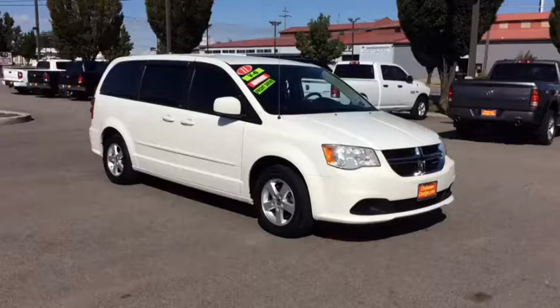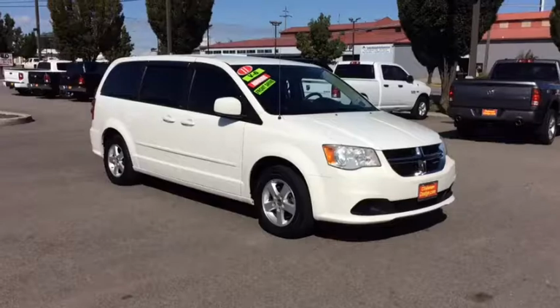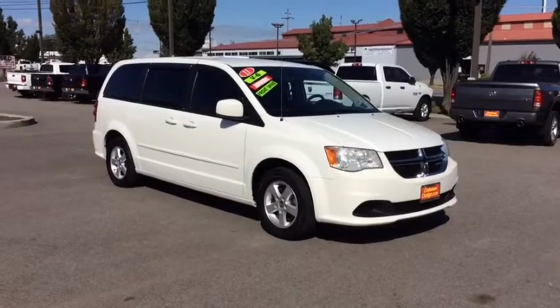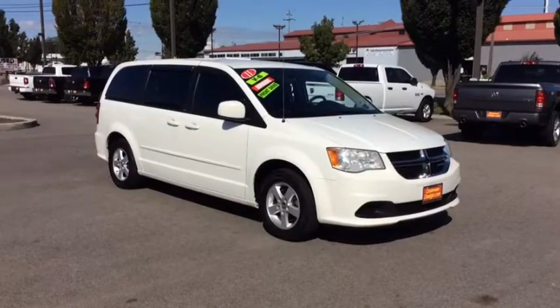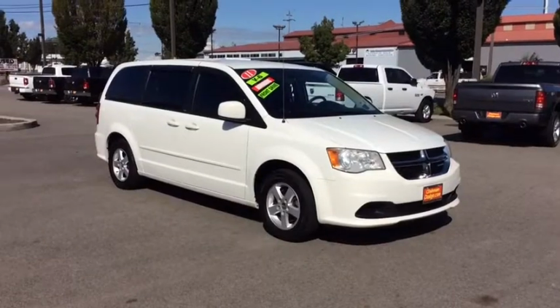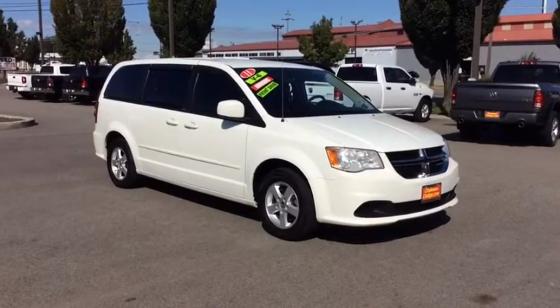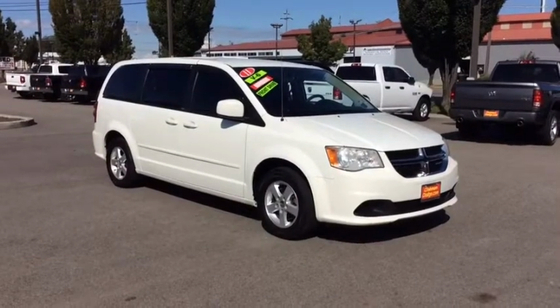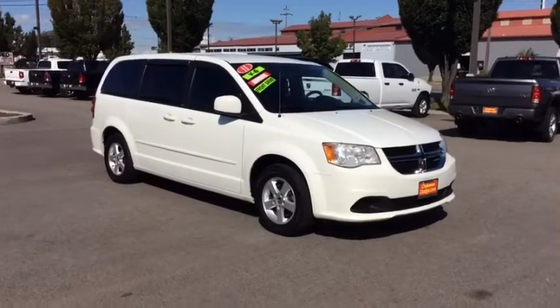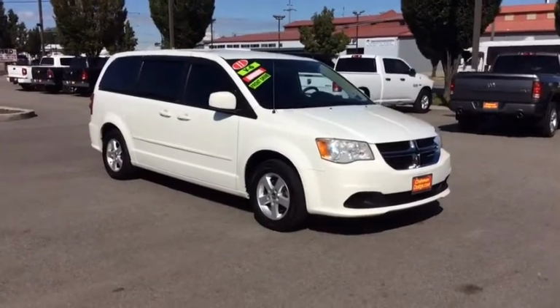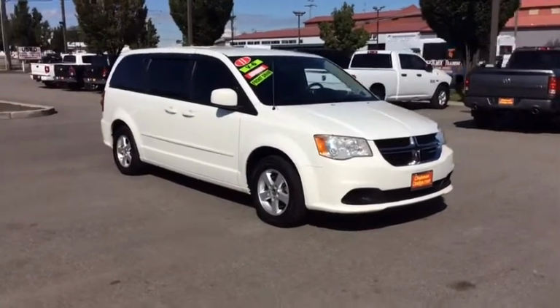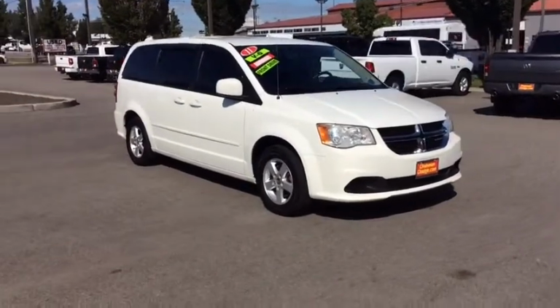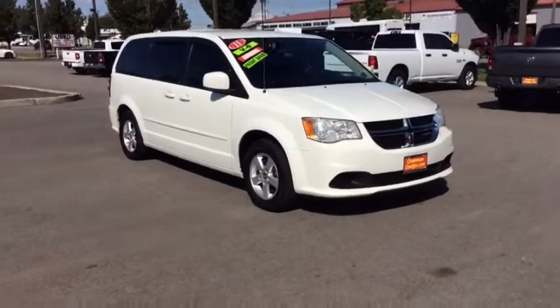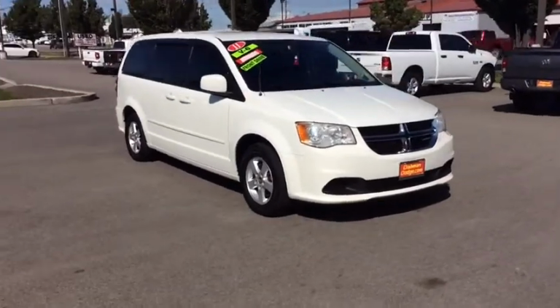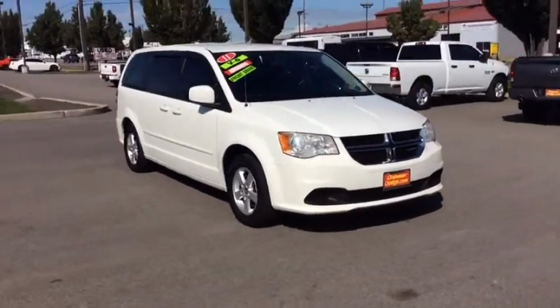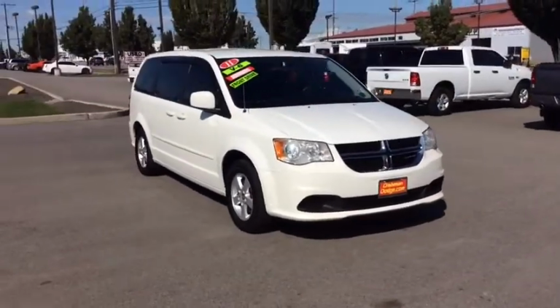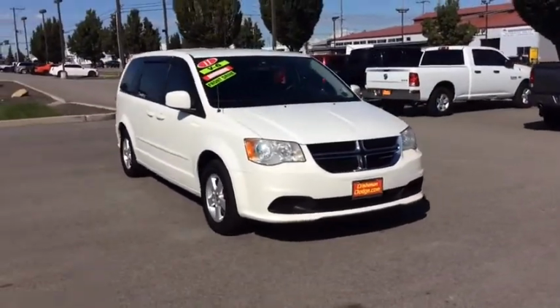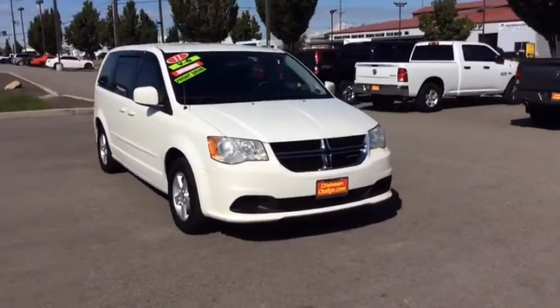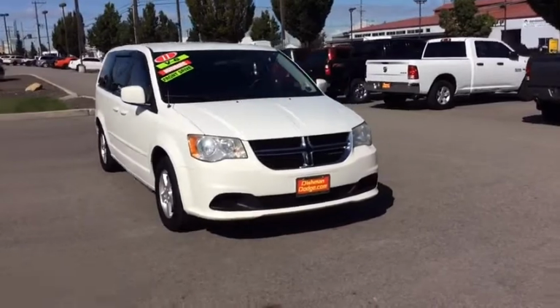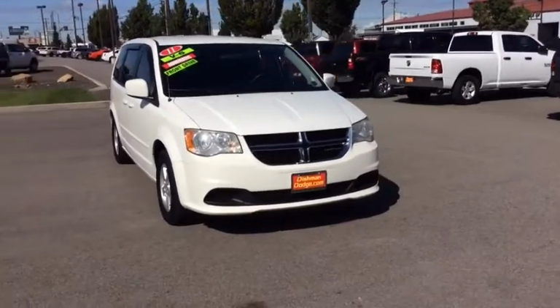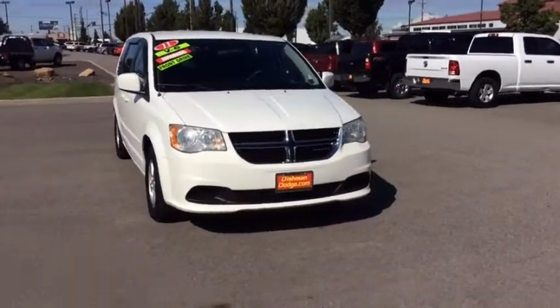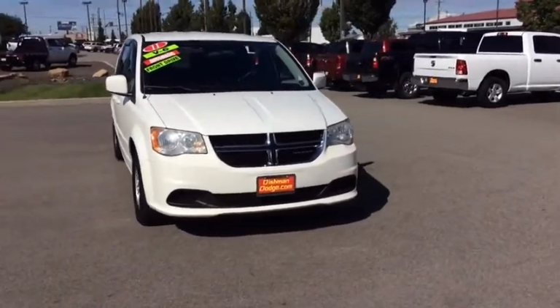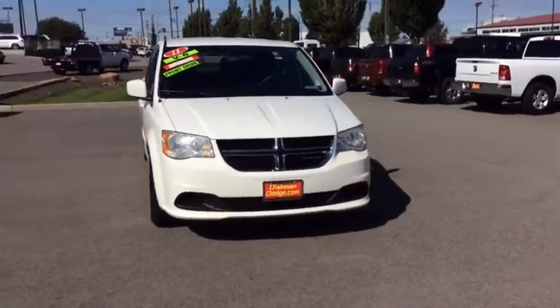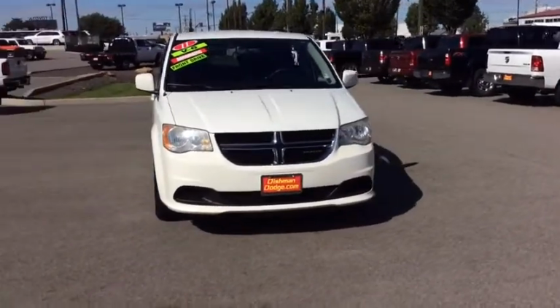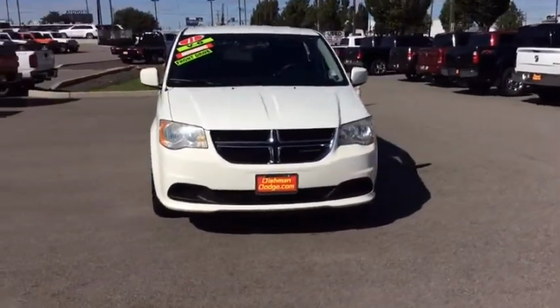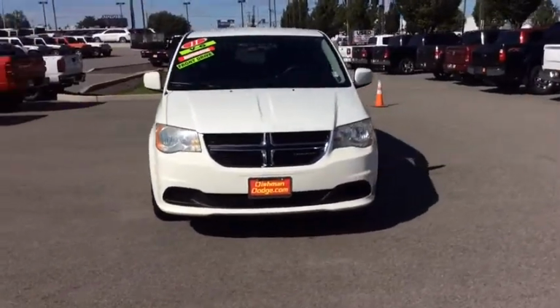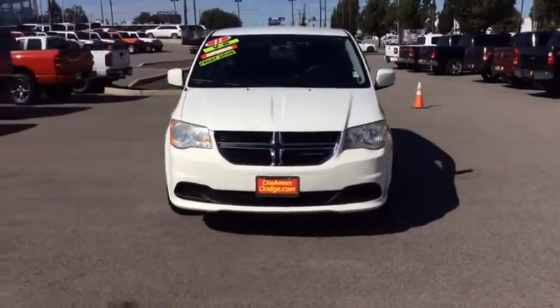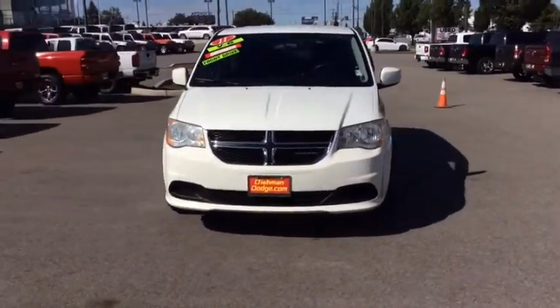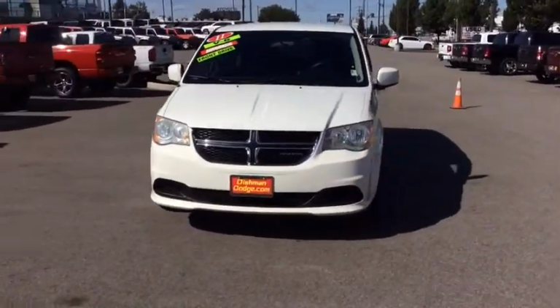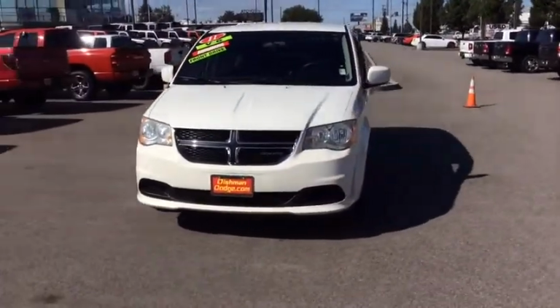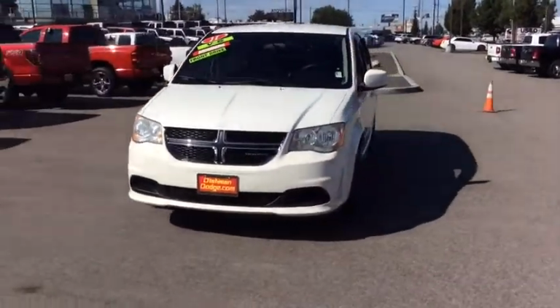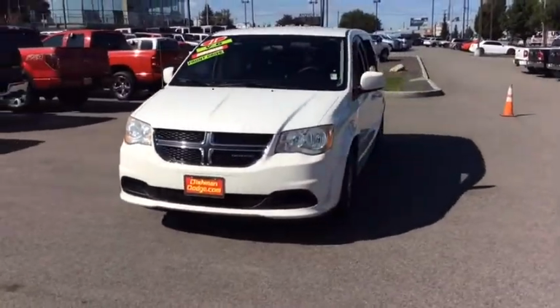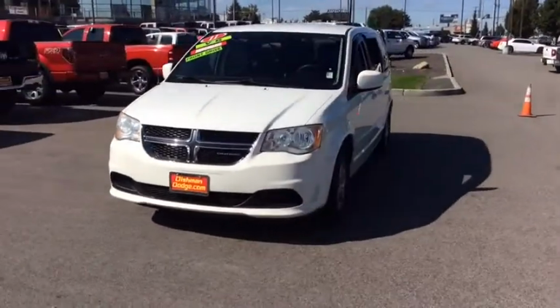Make a great choice today with the 2011 Dodge Grand Caravan. The Dodge Grand Caravan received the government's highest front and side crash rating of five stars.